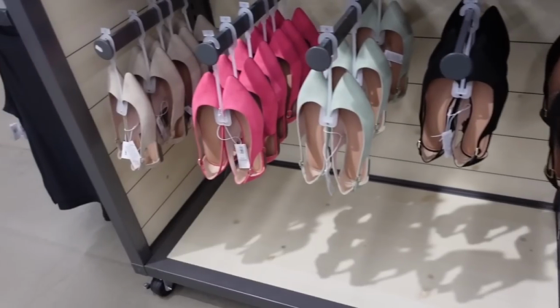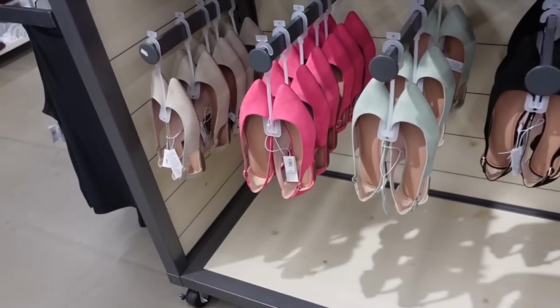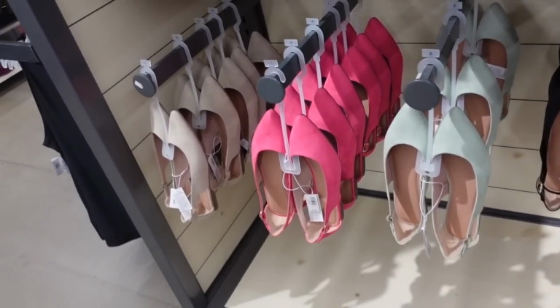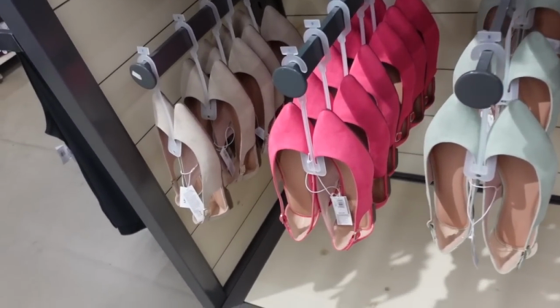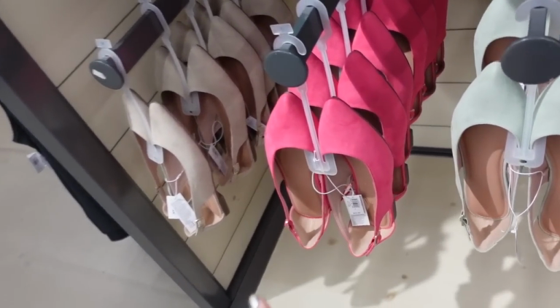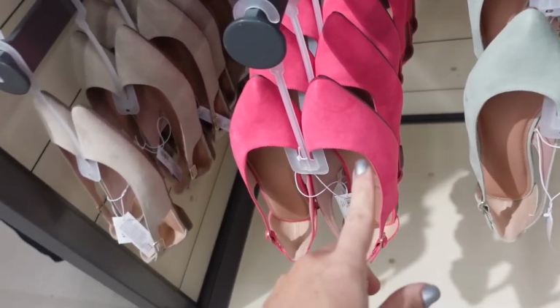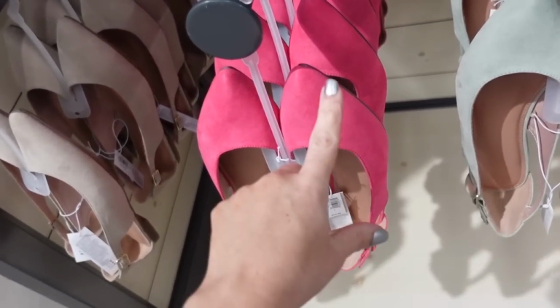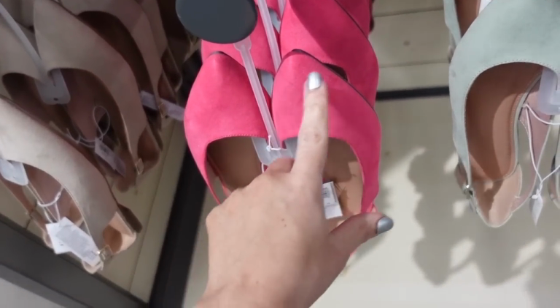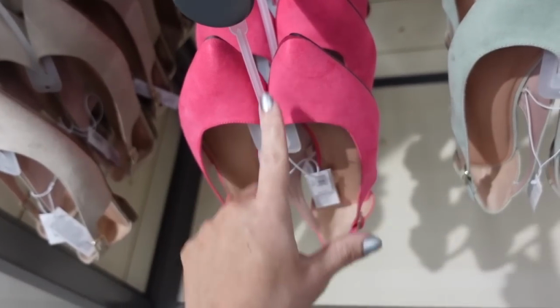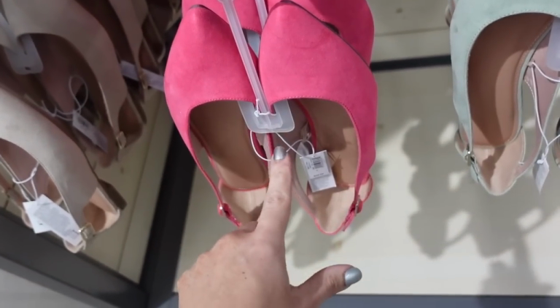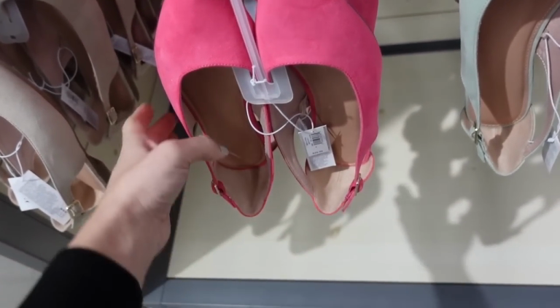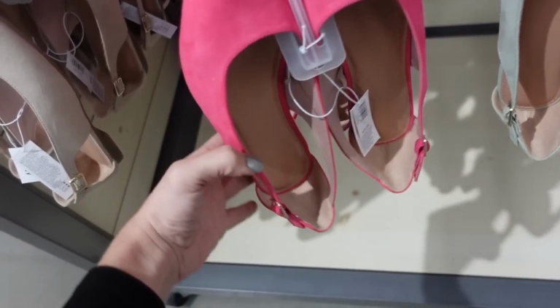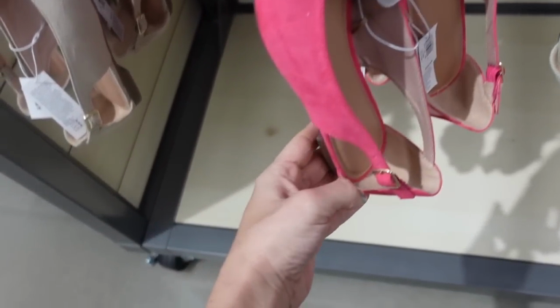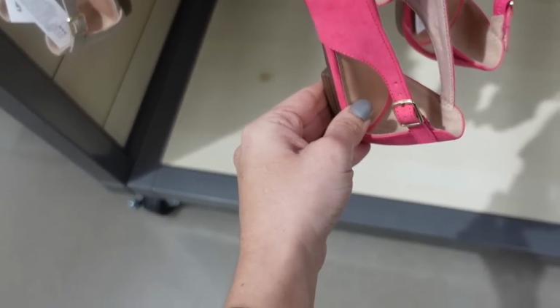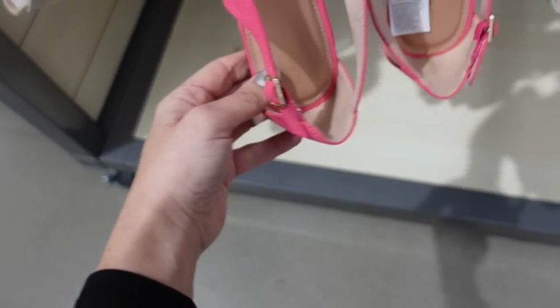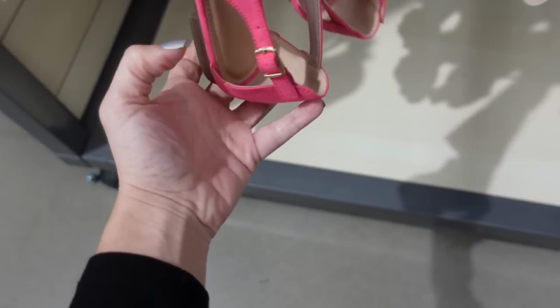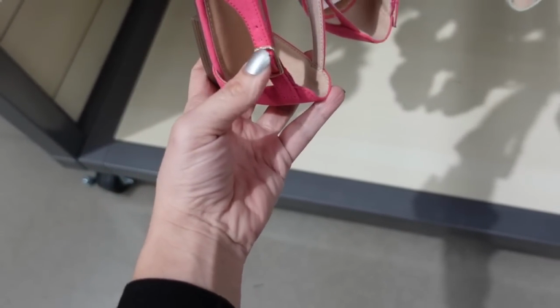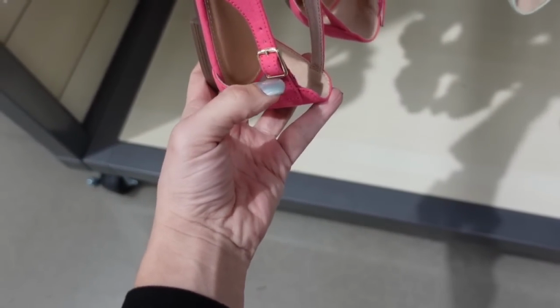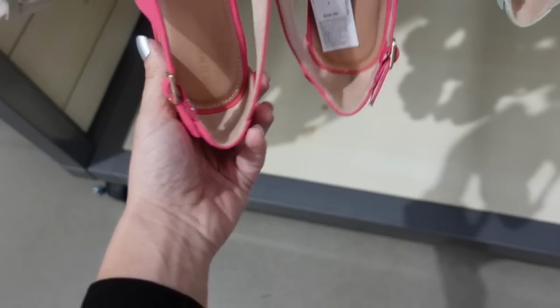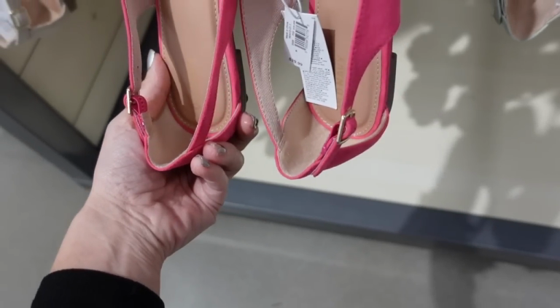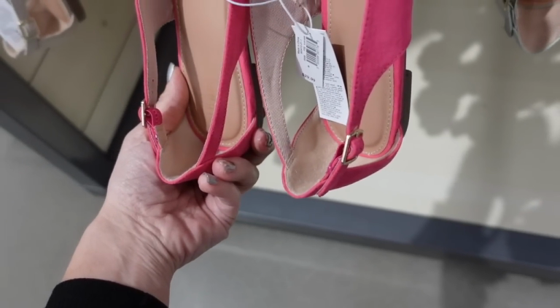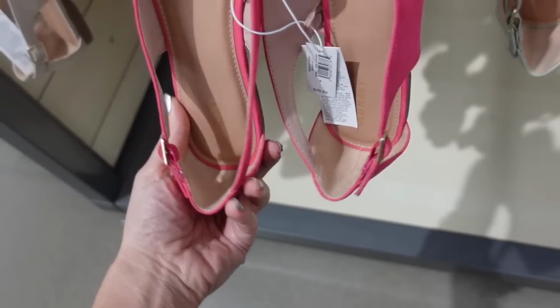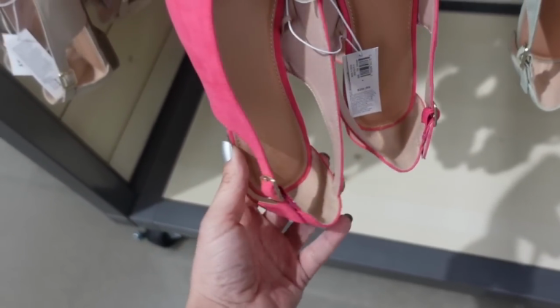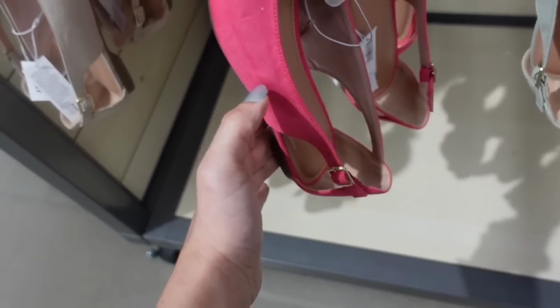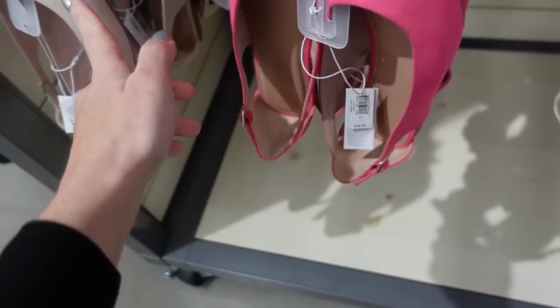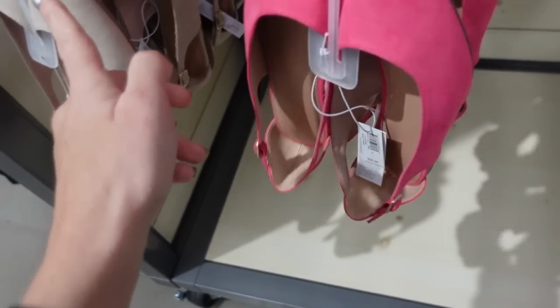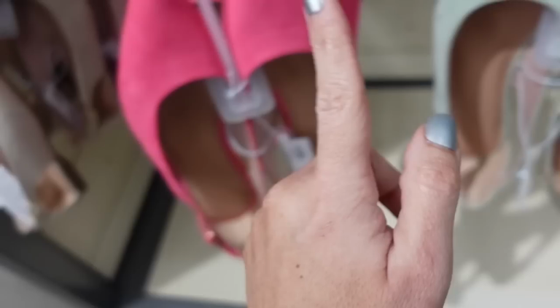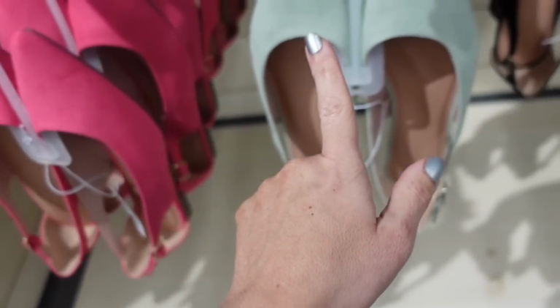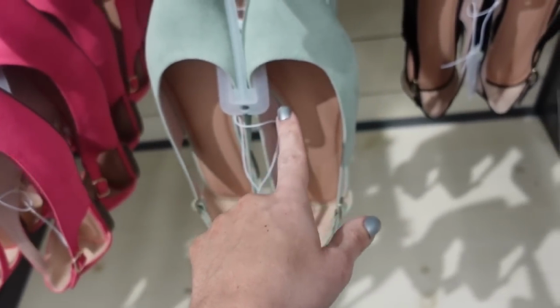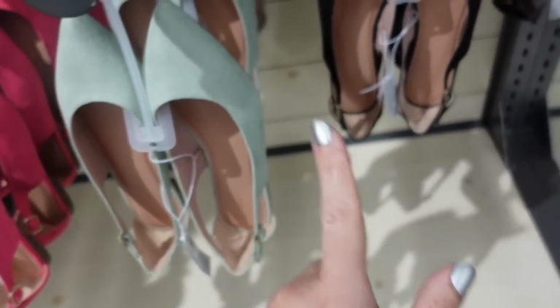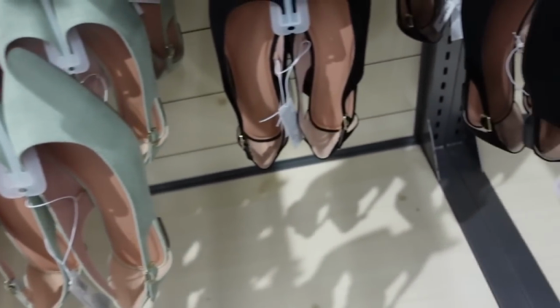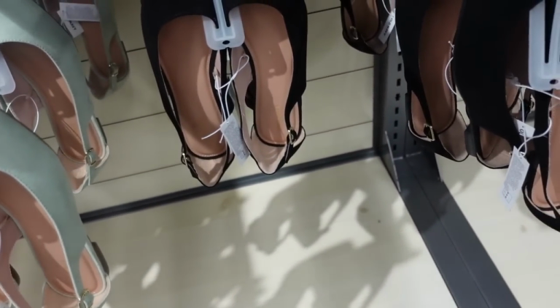New colors in the slingback ballet flat. These have that pointed toe with a cutout detail on the side and a little buckle. Now in pink, also beige, light green, and black. They're regularly going to be $29.99.